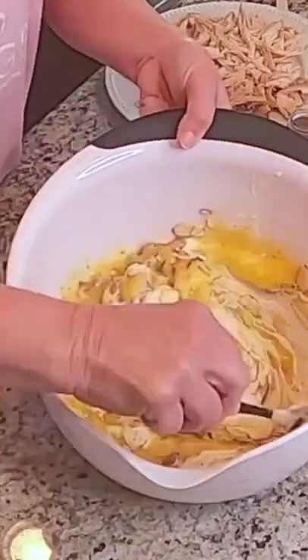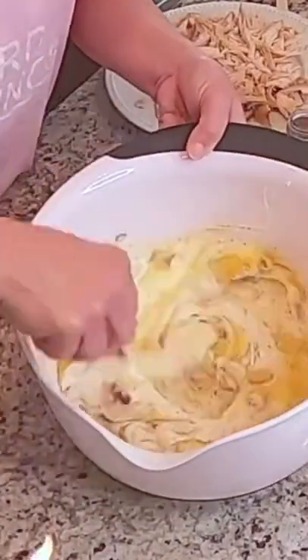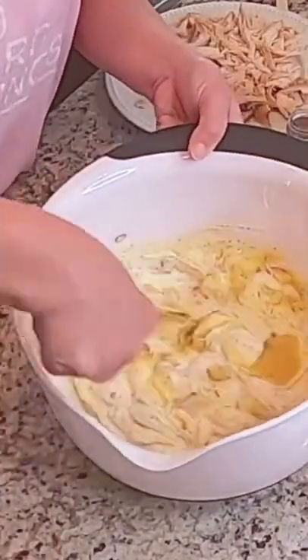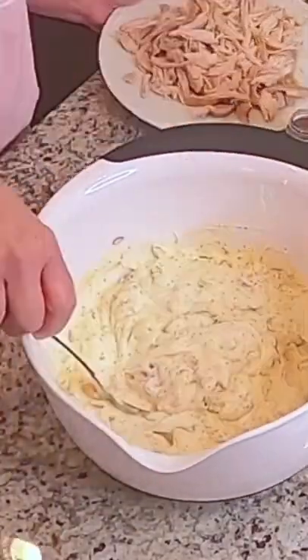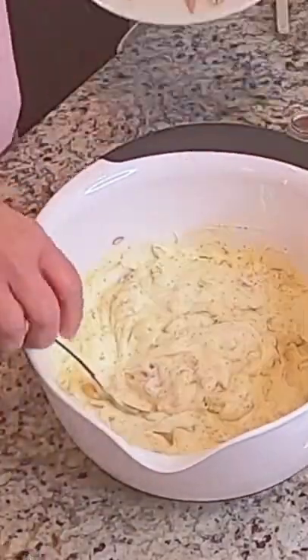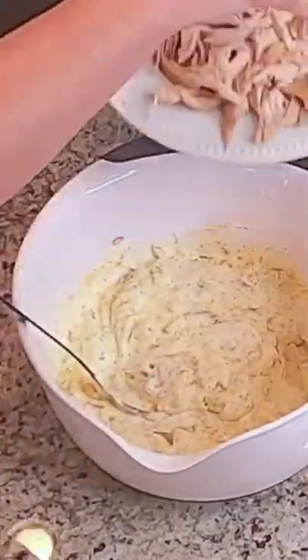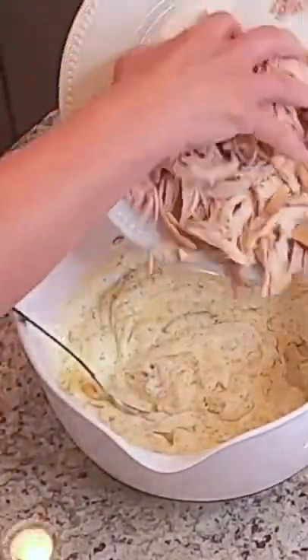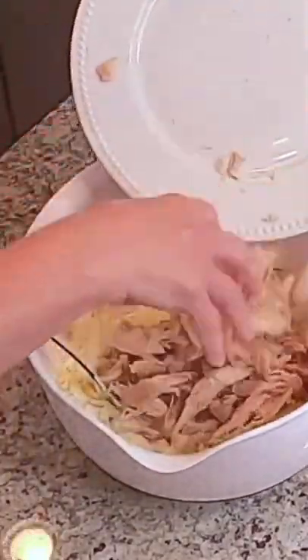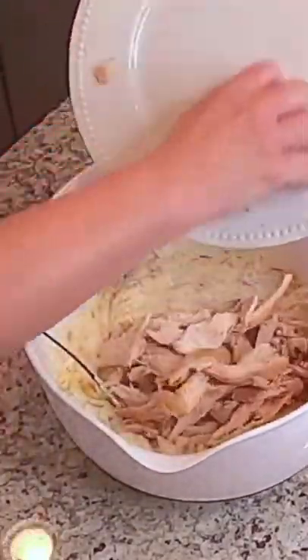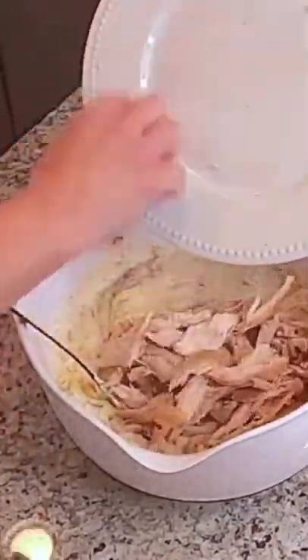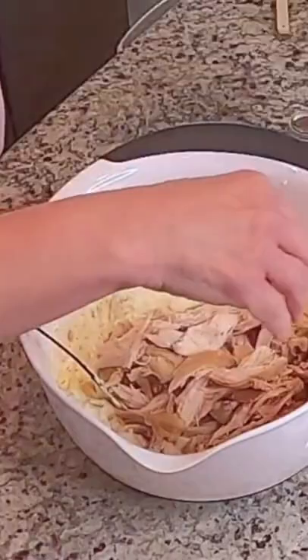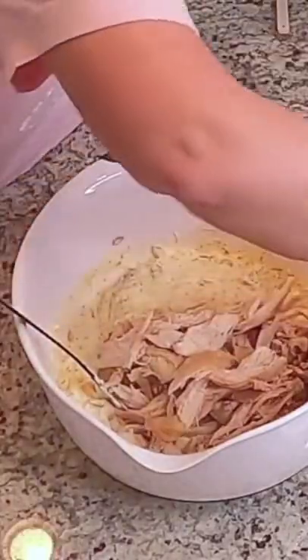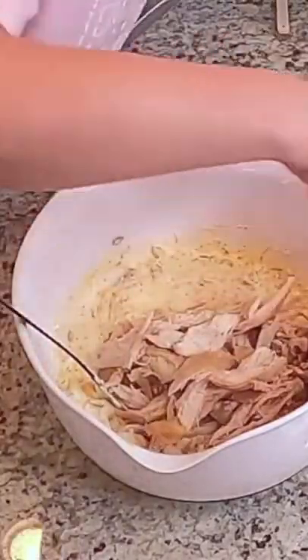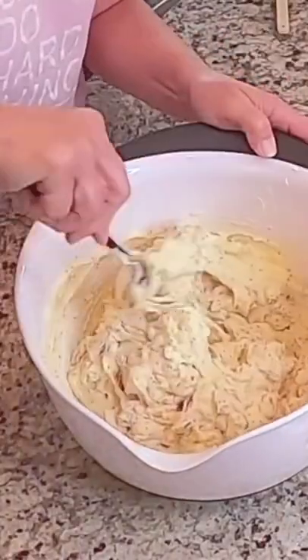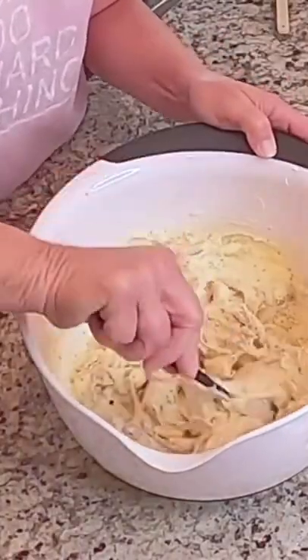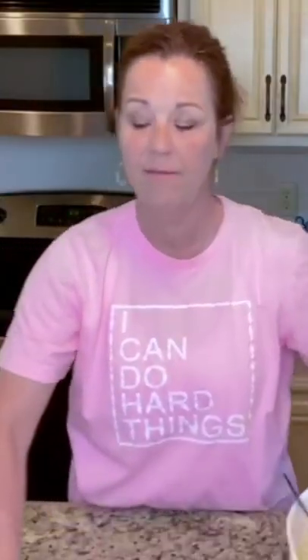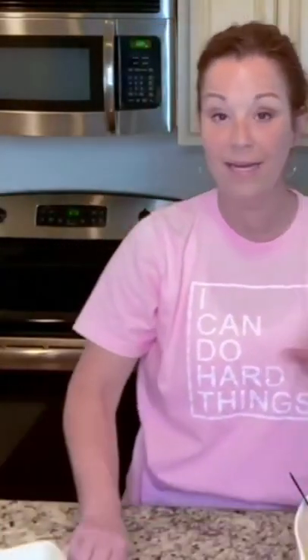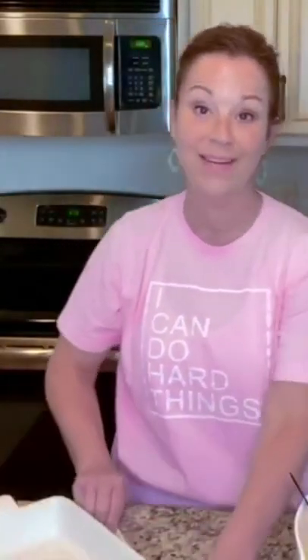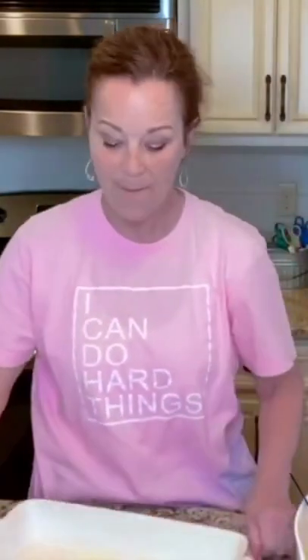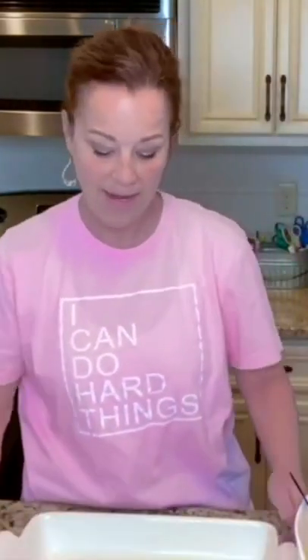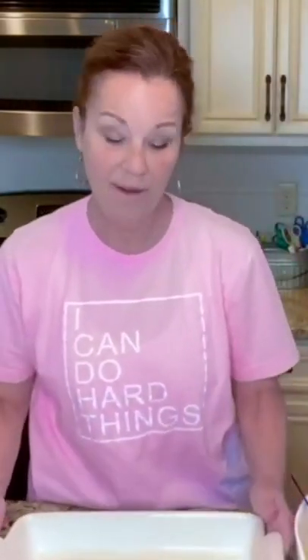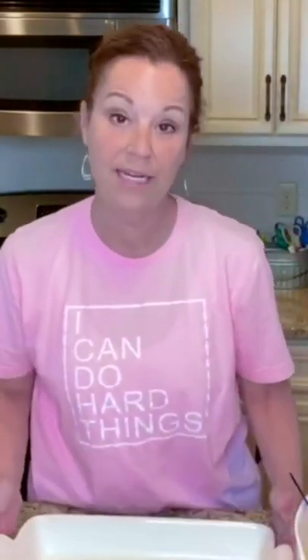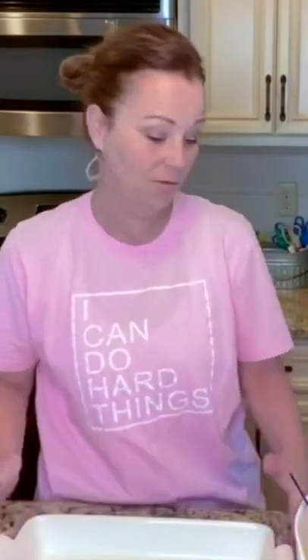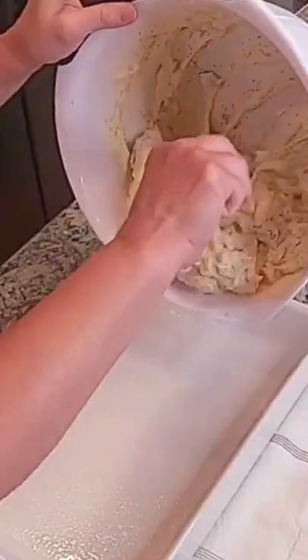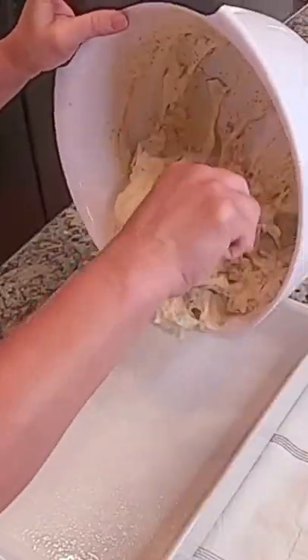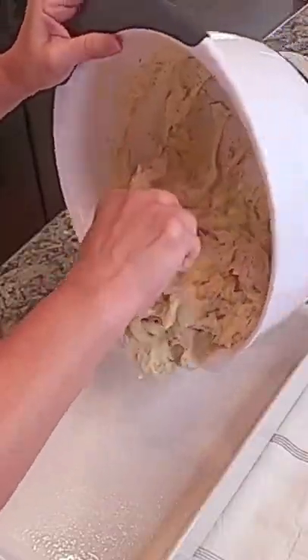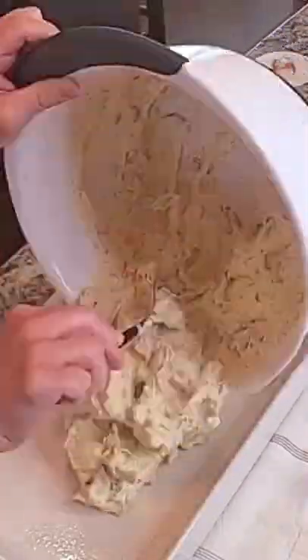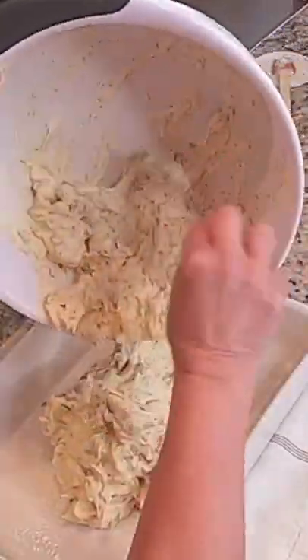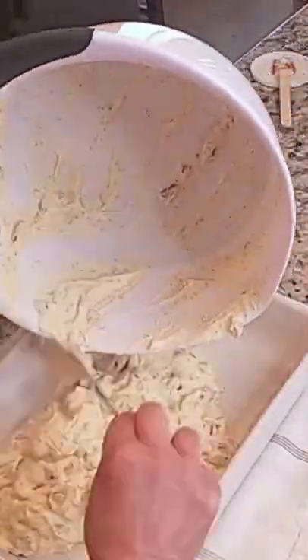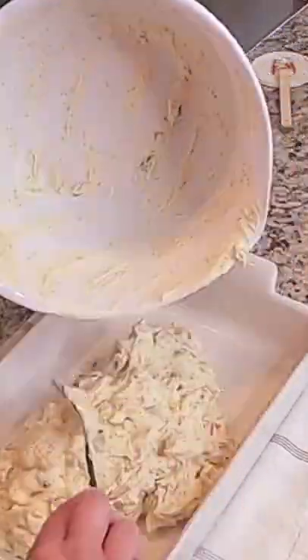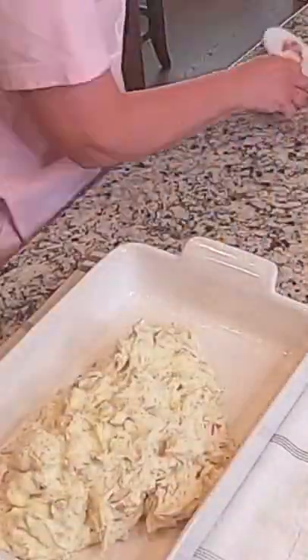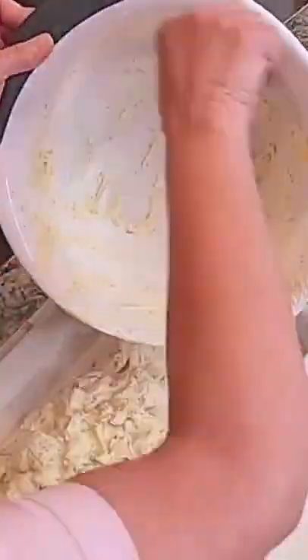Six cups of cooked chicken — I always love to use the rotisserie chicken. I have already greased my 9 by 13 casserole dish and we put all of this in. I have preheated my oven to 375.